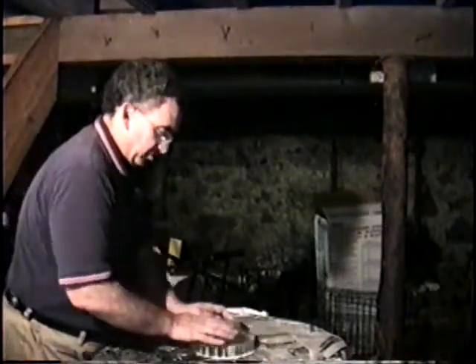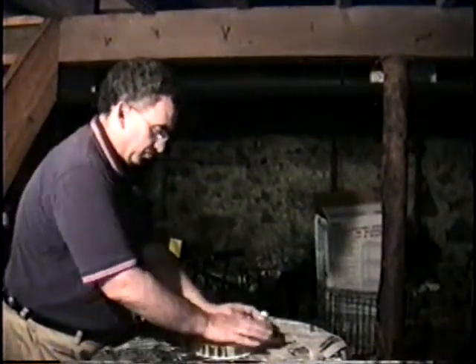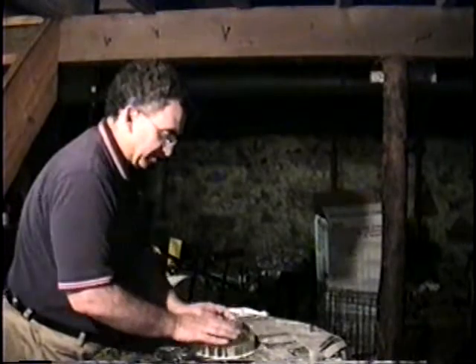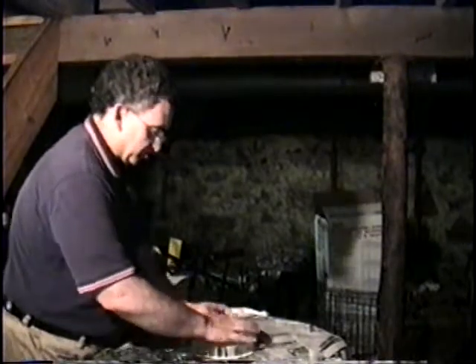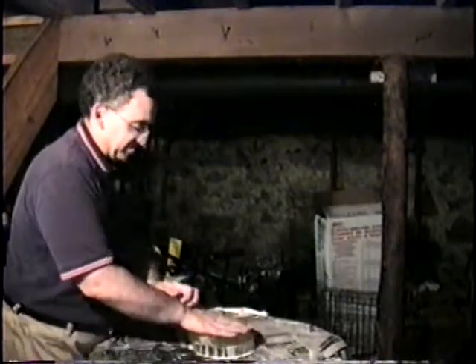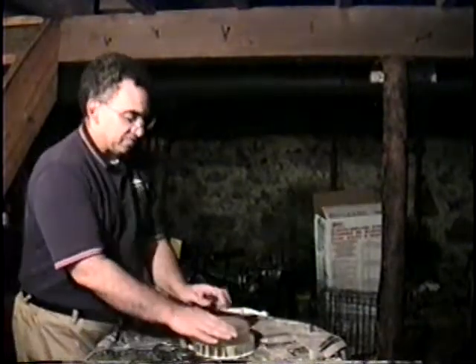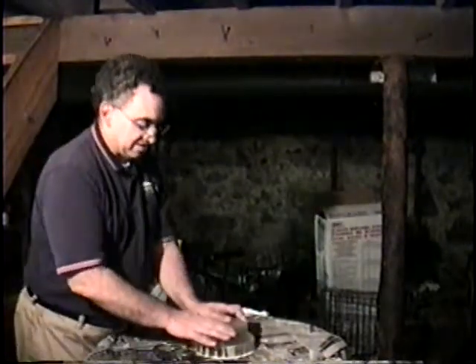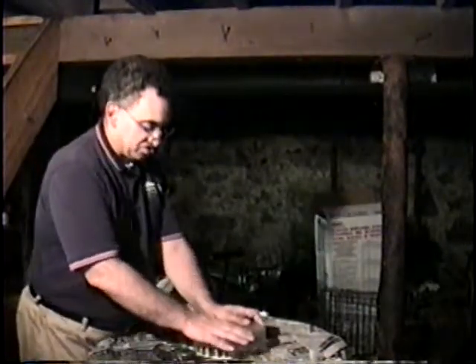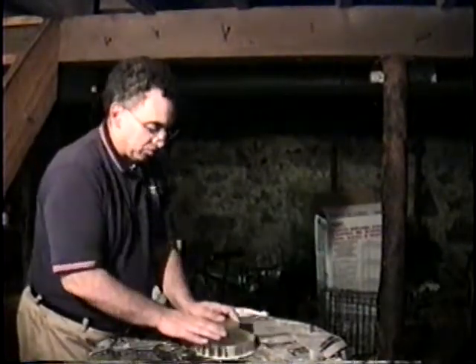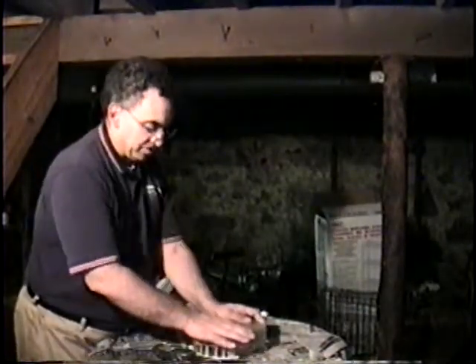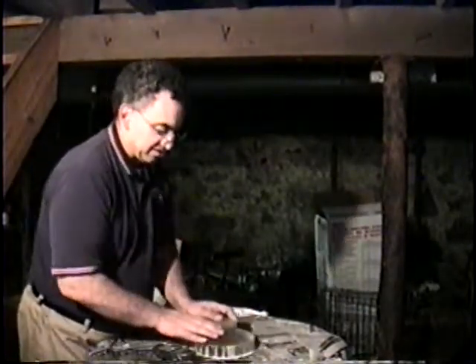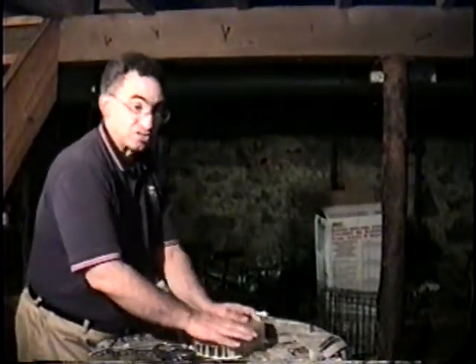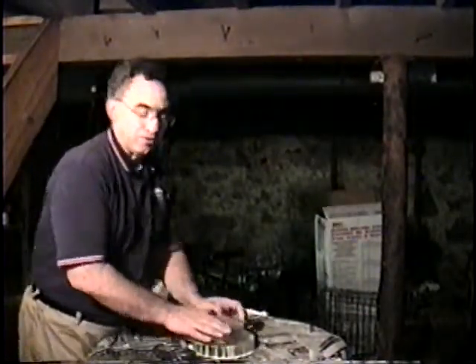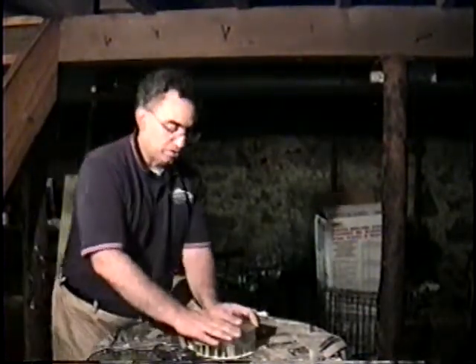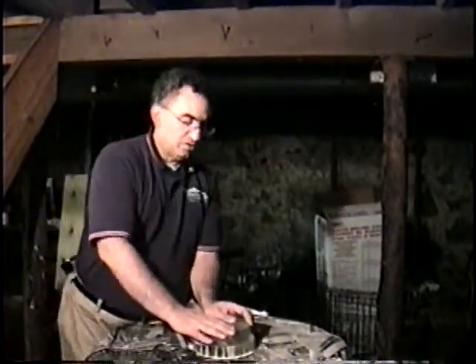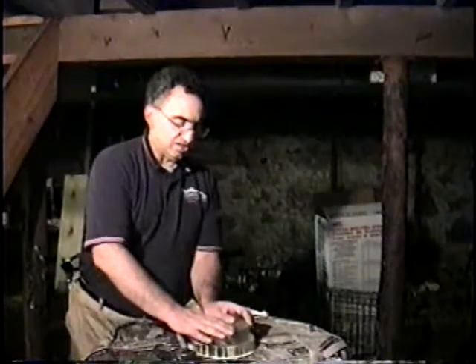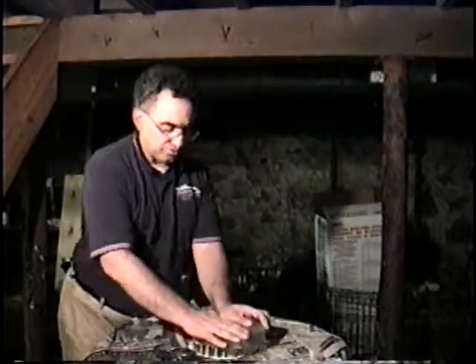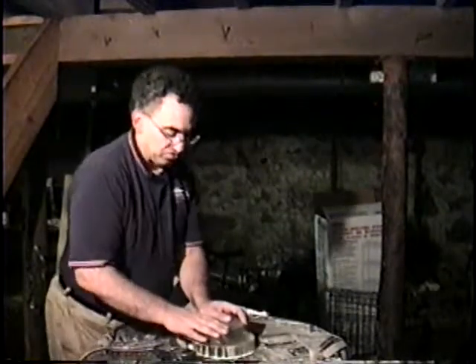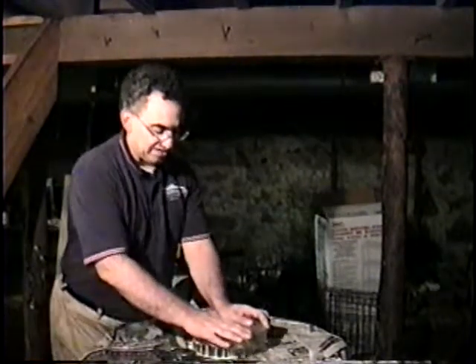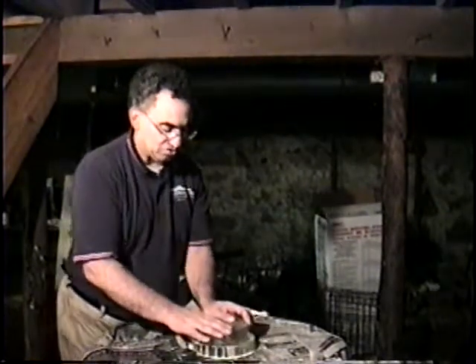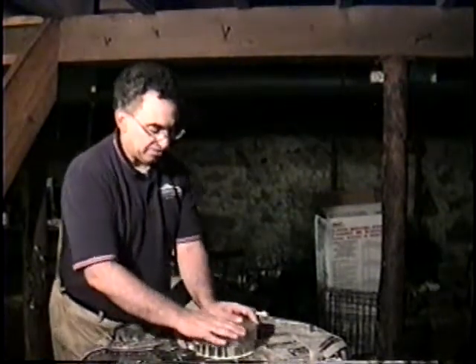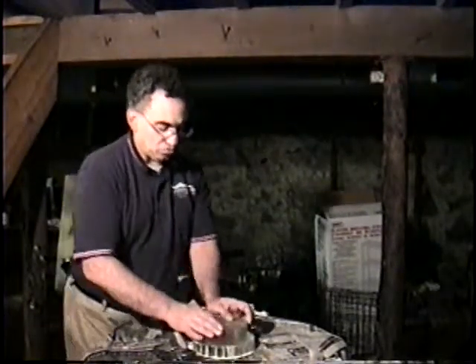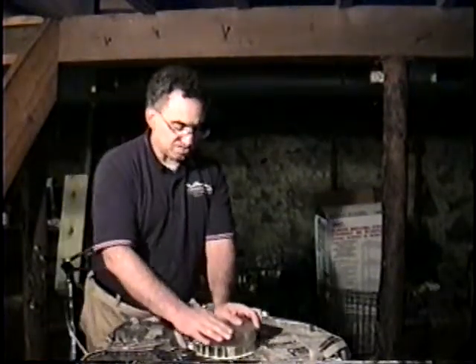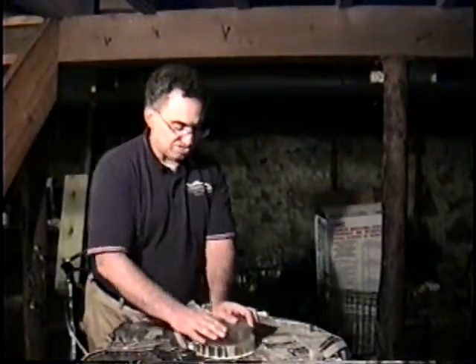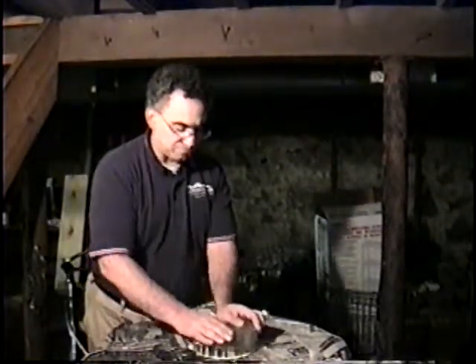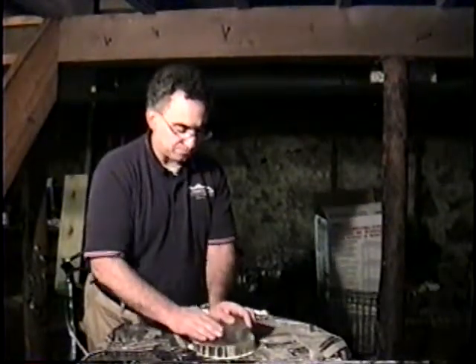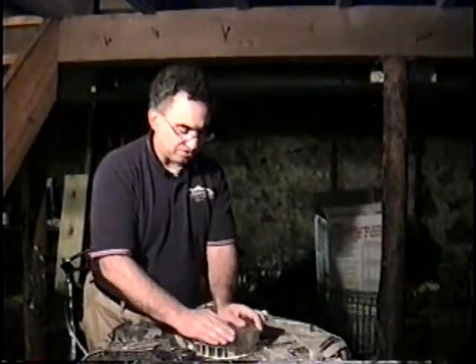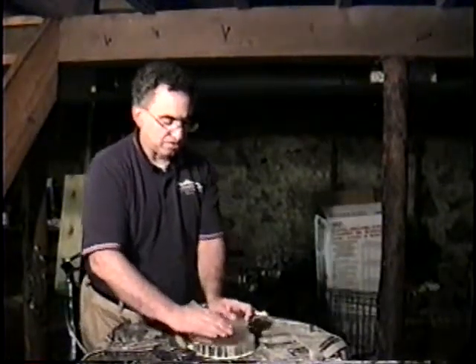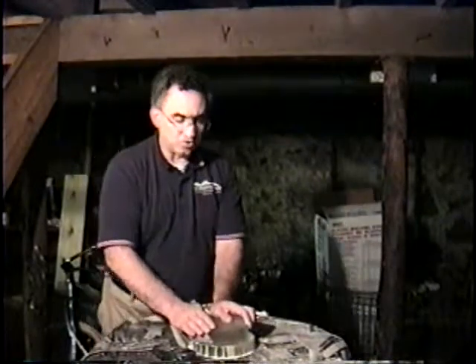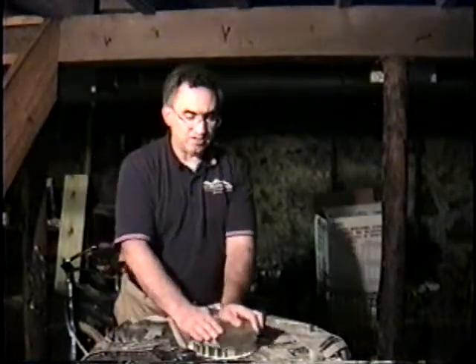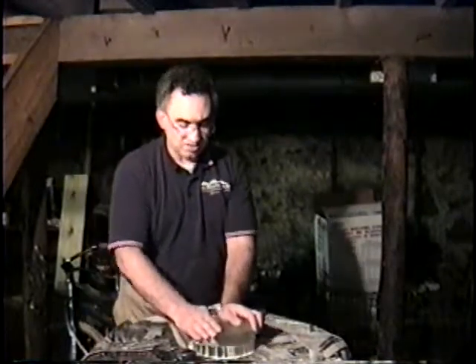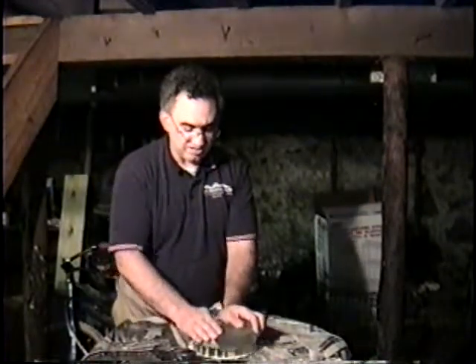Why do we make spheres? A sphere is a good thing to shoot for when you're making a telescope mirror. When you're grinding out a telescope mirror, you're trying to make one side — generally speaking, the primary — concave.